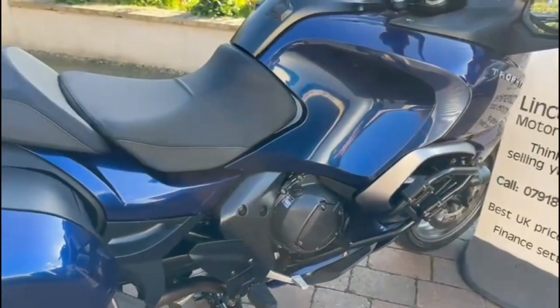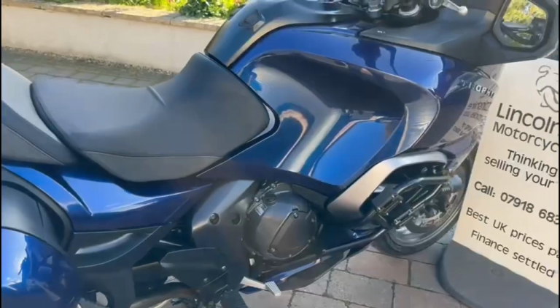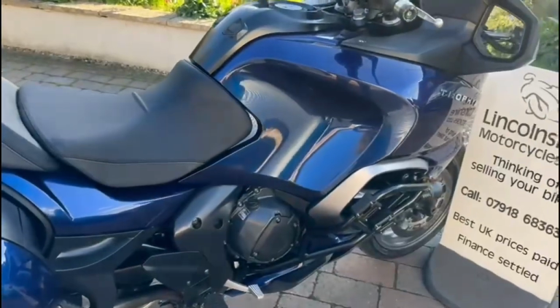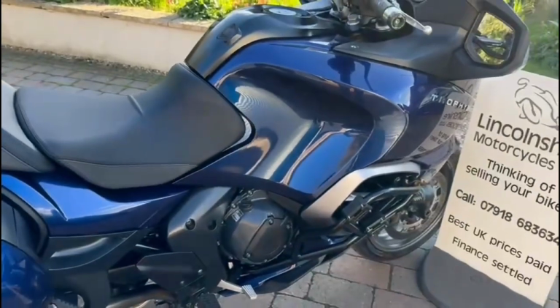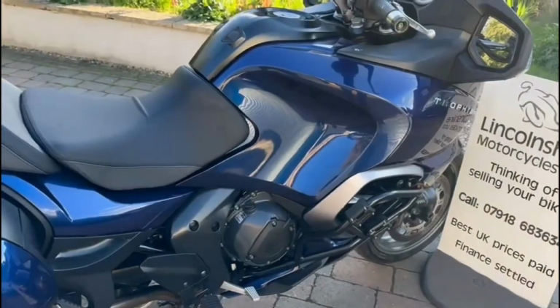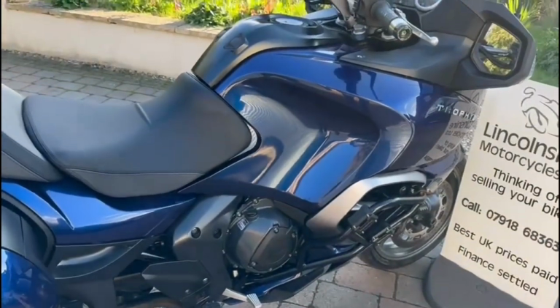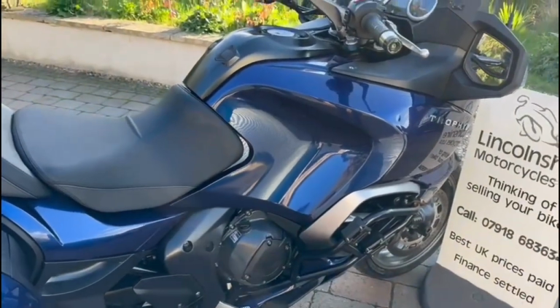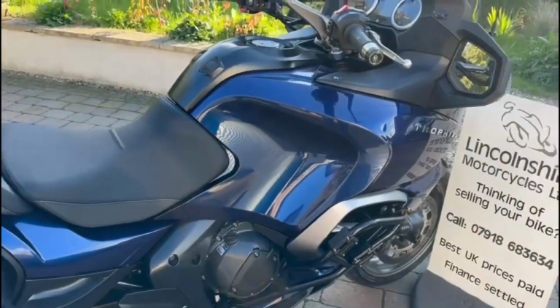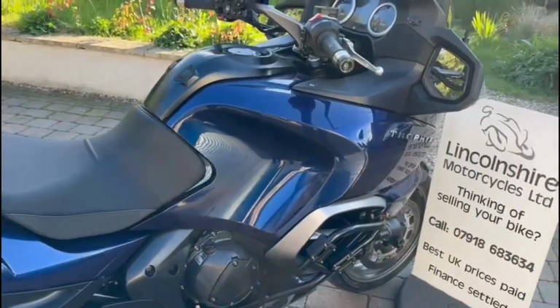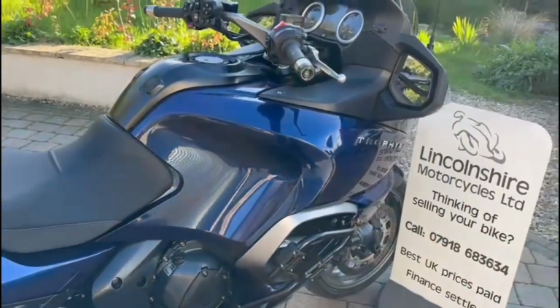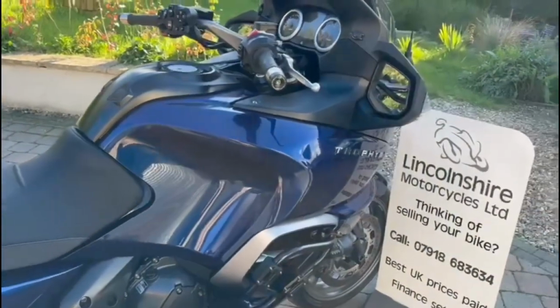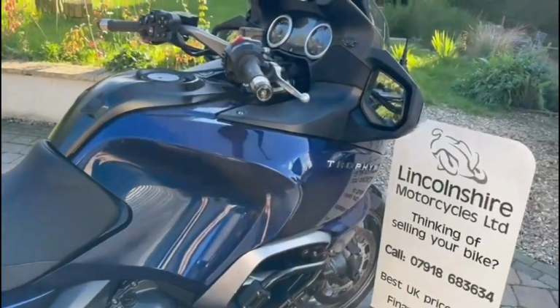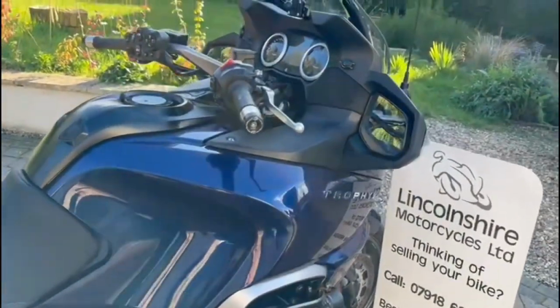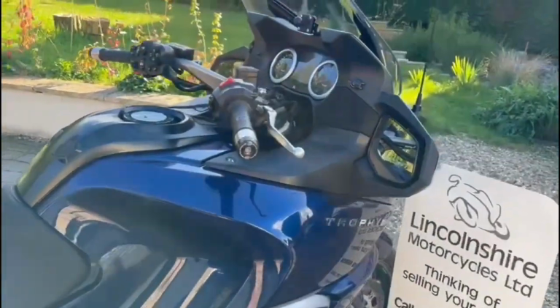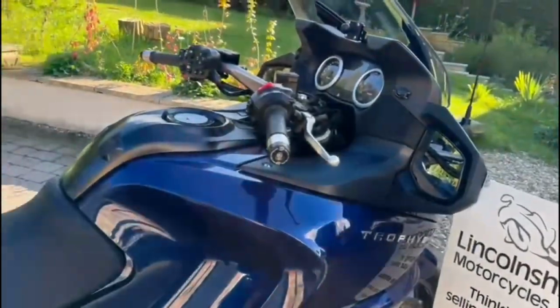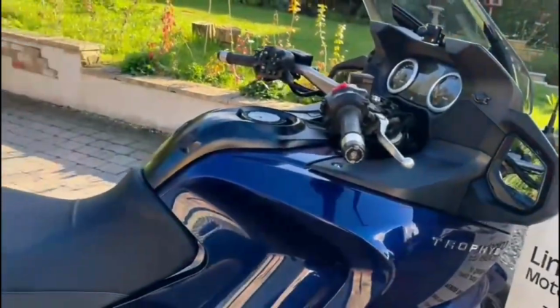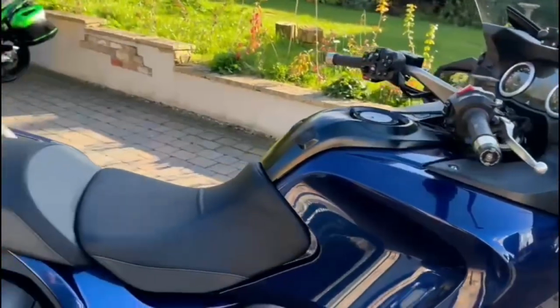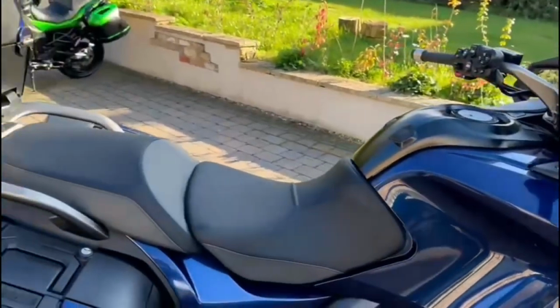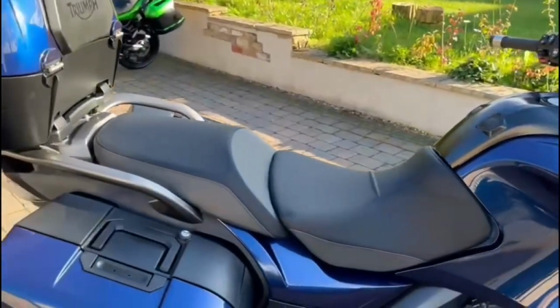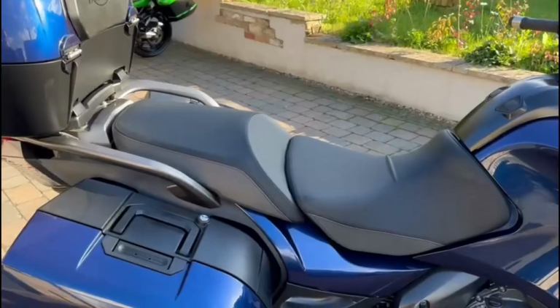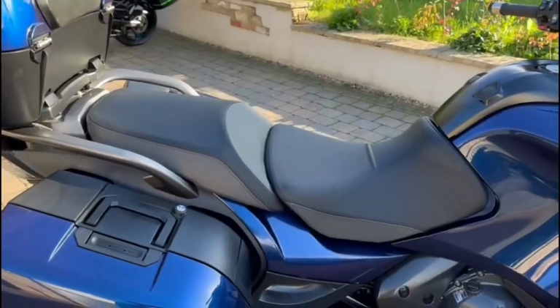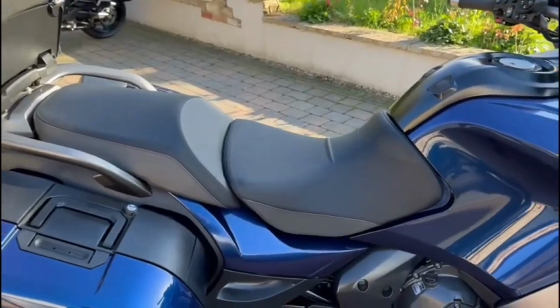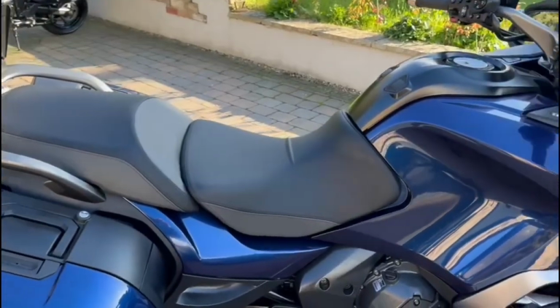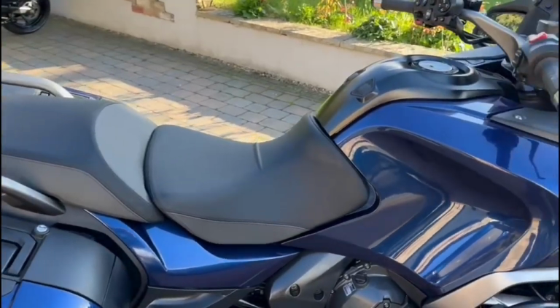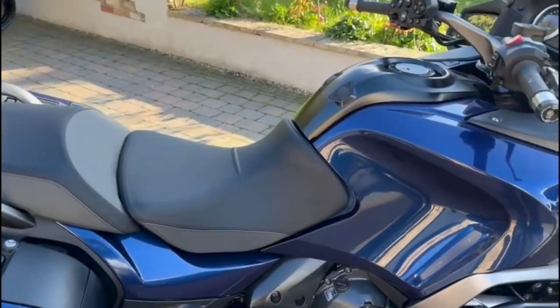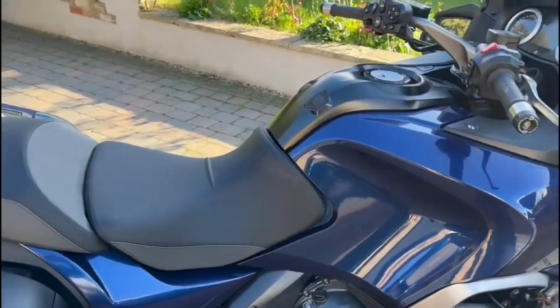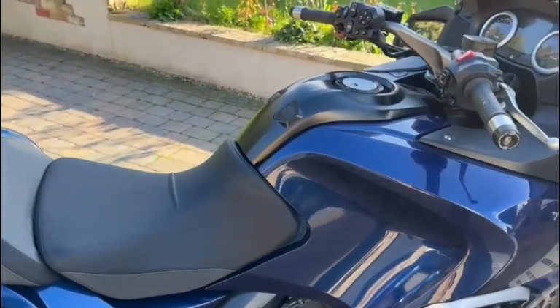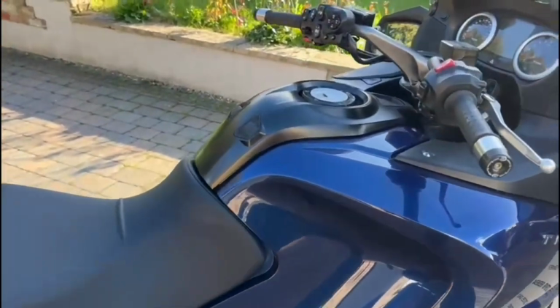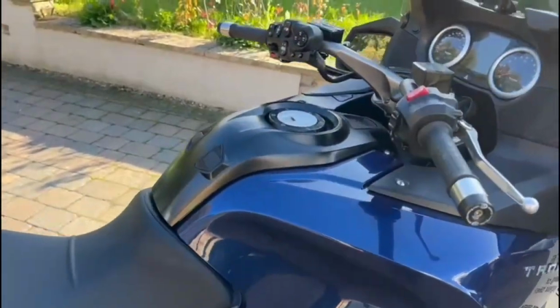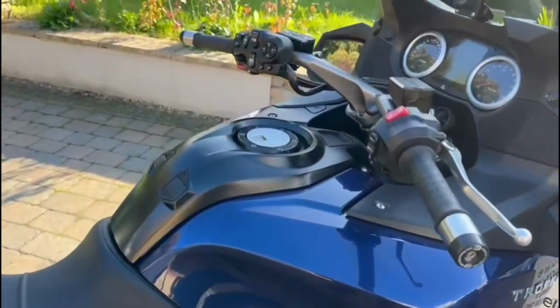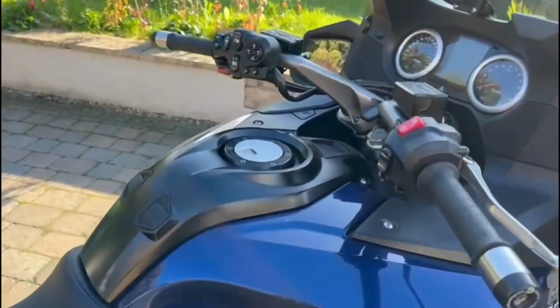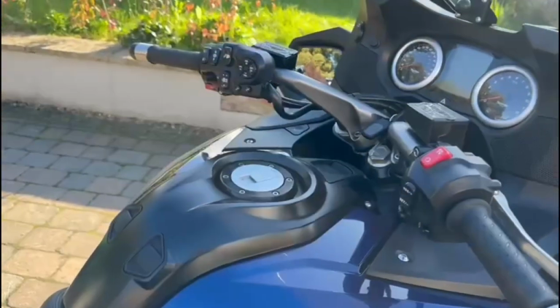All our bikes are coated in ACF 50 for anti-corrosion and finance is available at 9.9%.